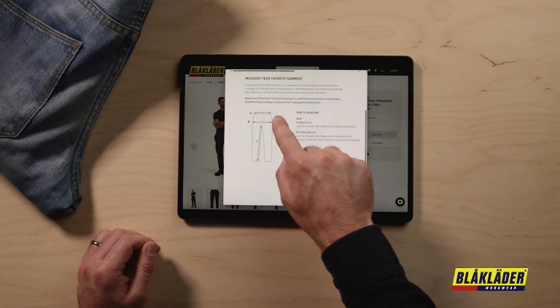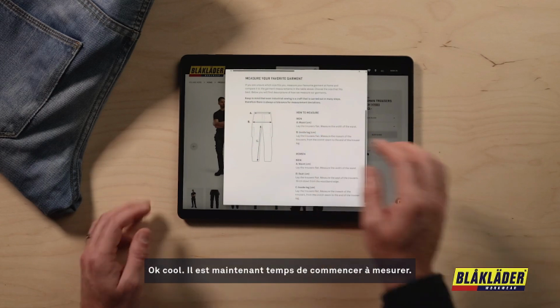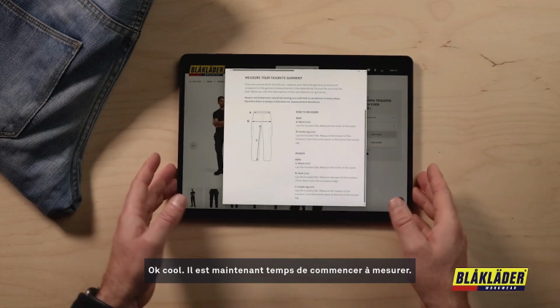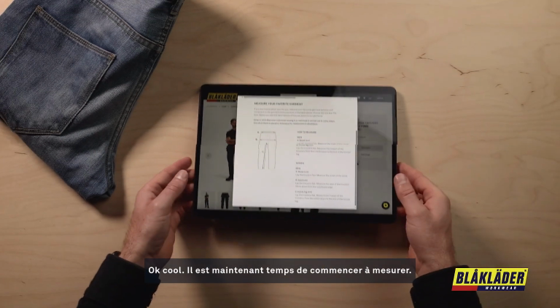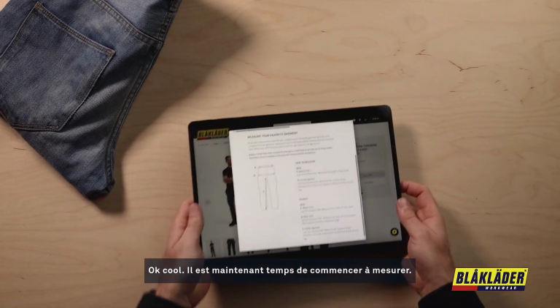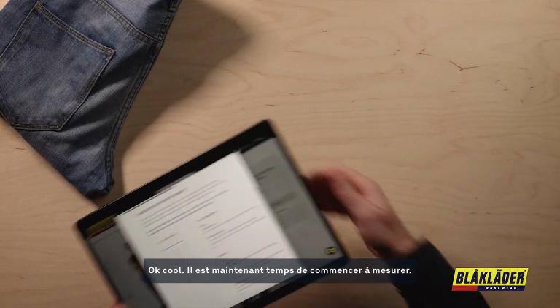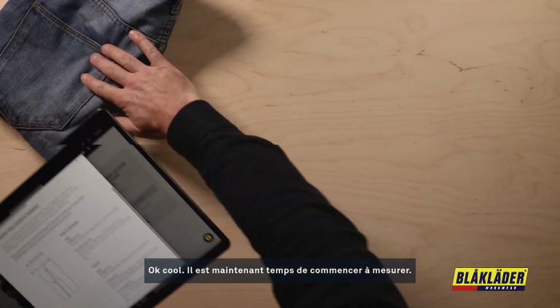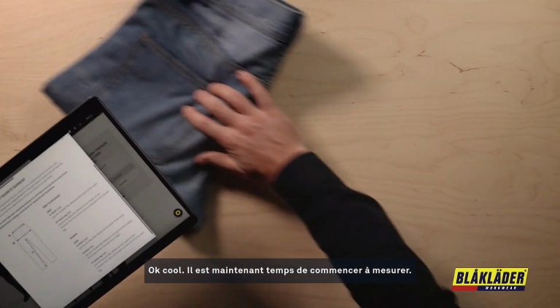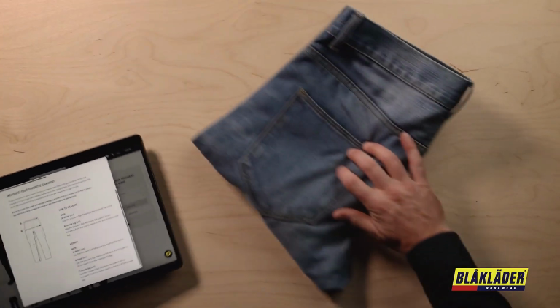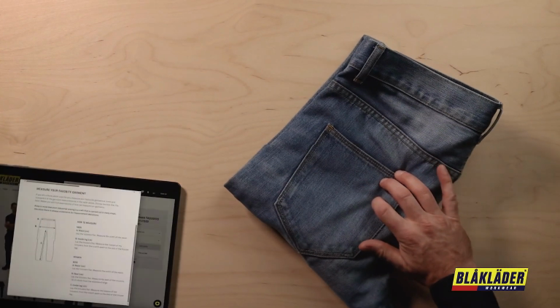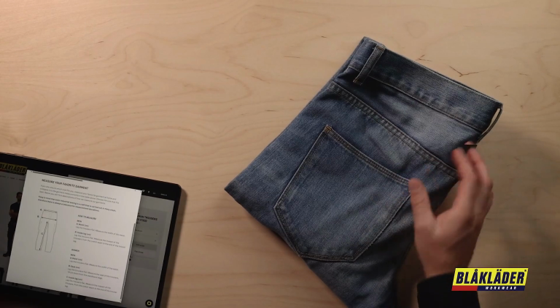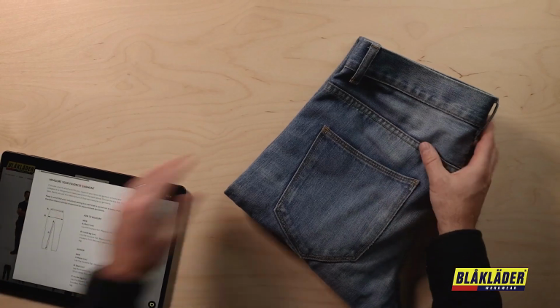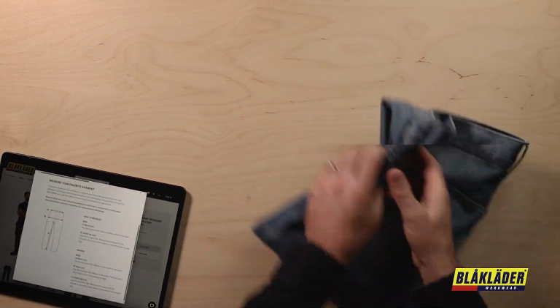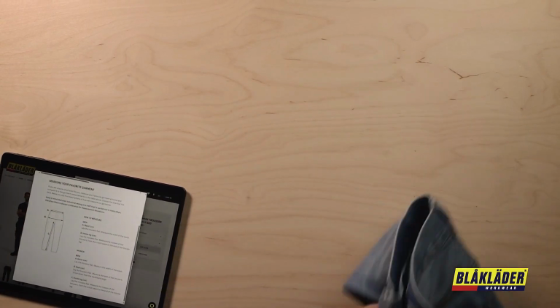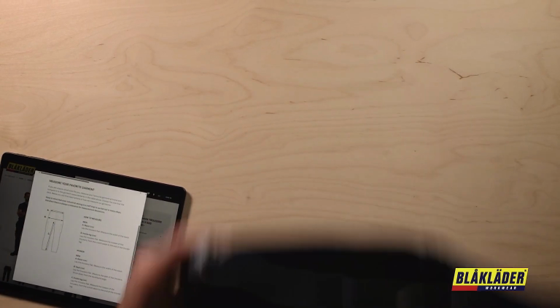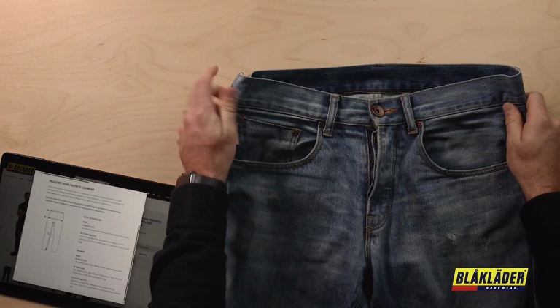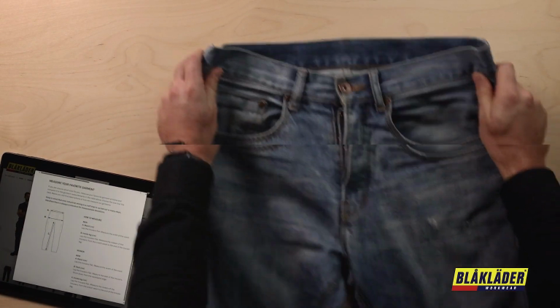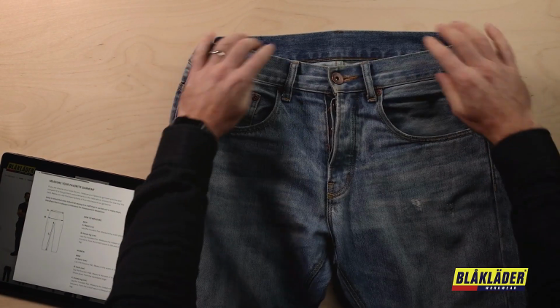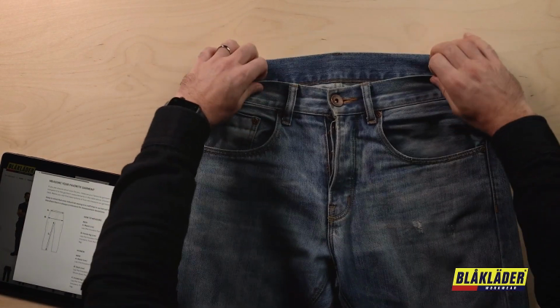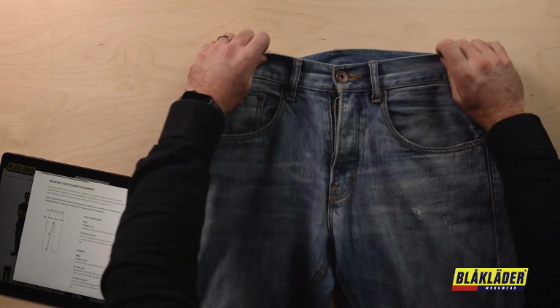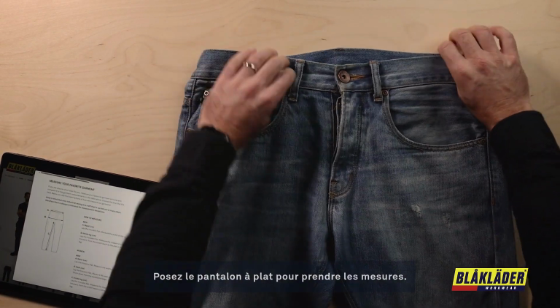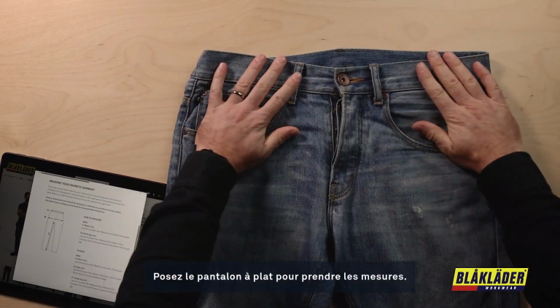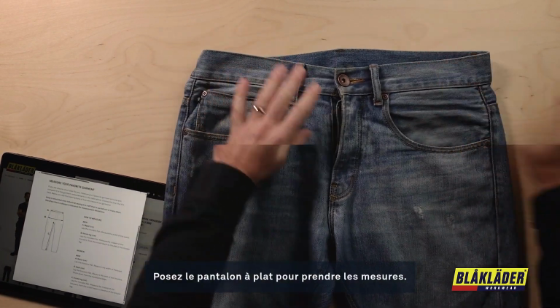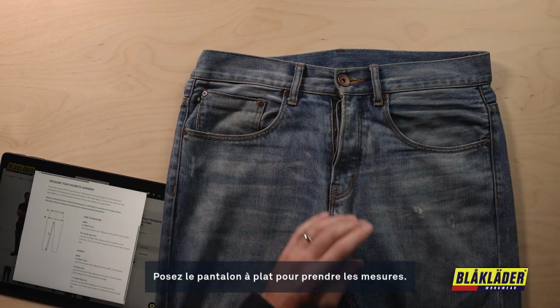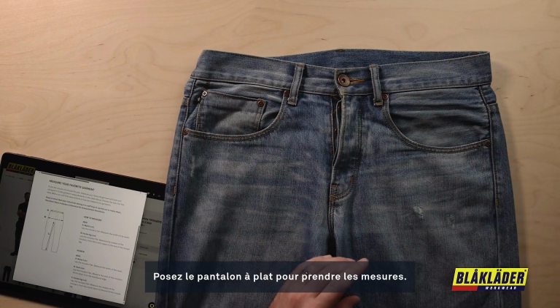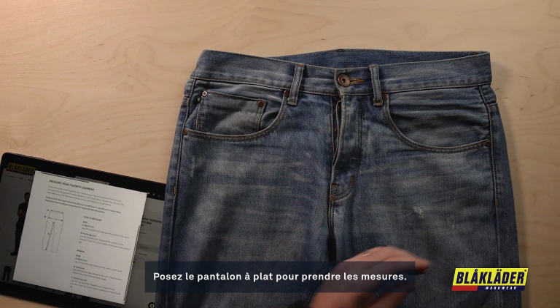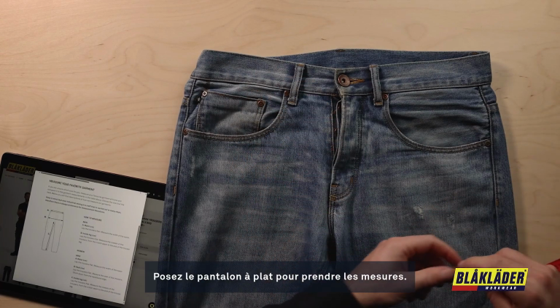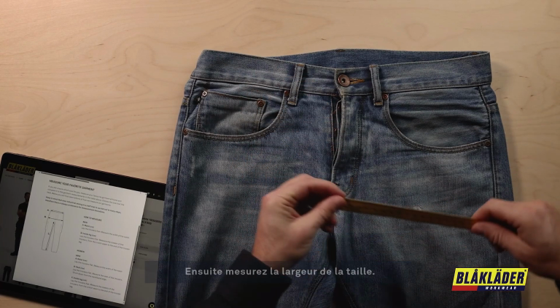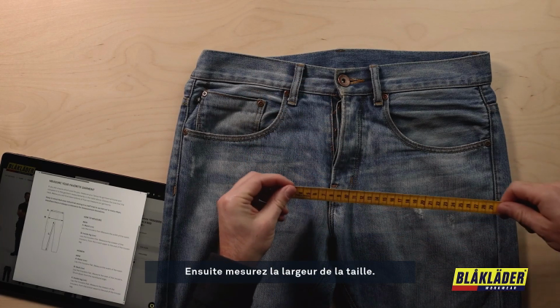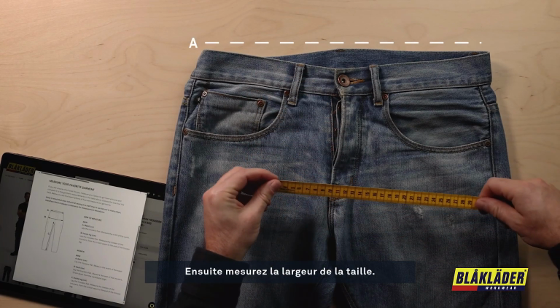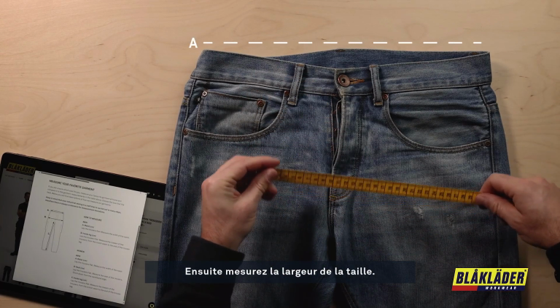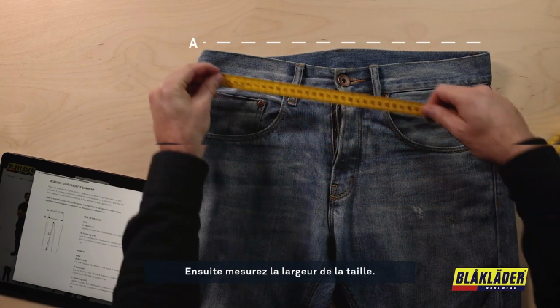Now it's time to start measuring. Start by measuring the waist: lay the trousers flat and then measure the width of the waist.